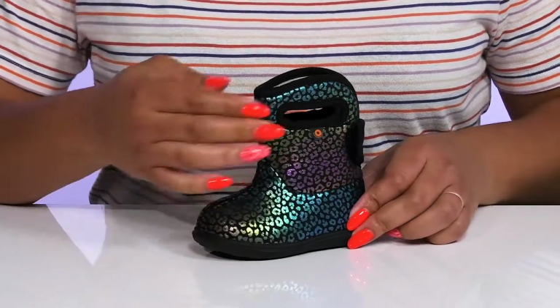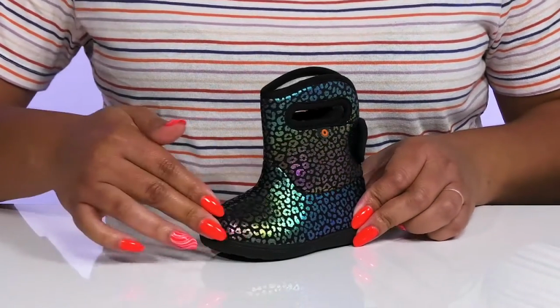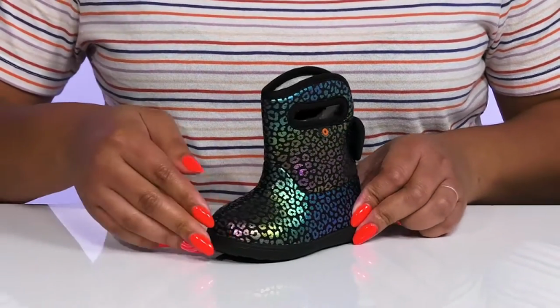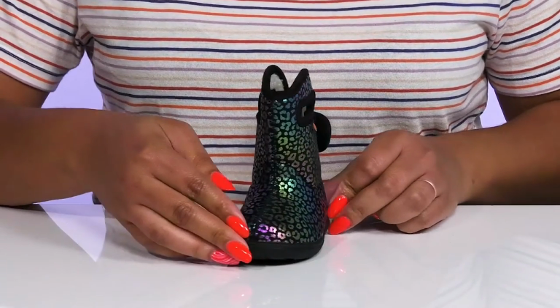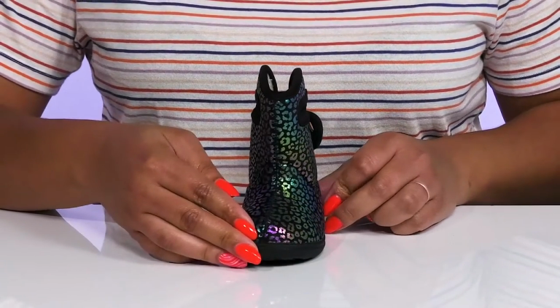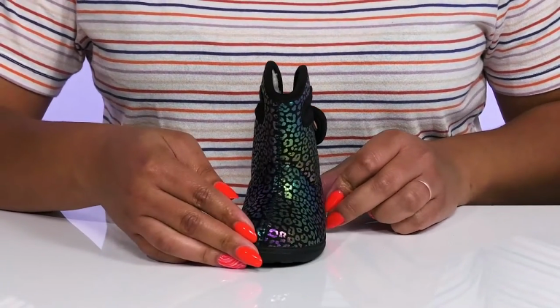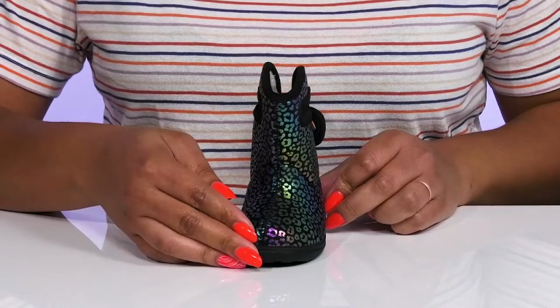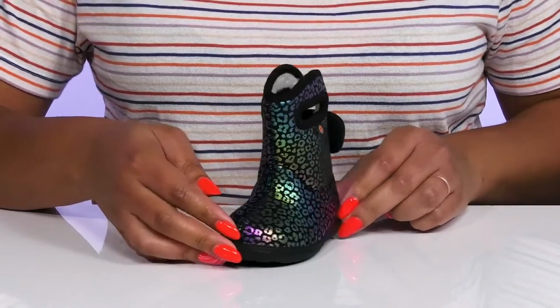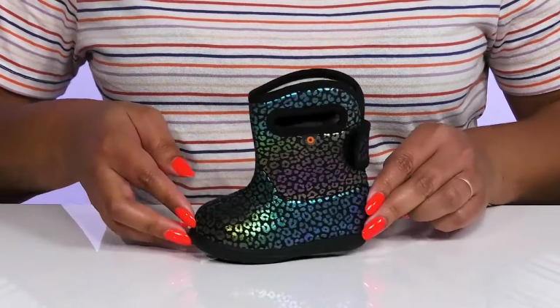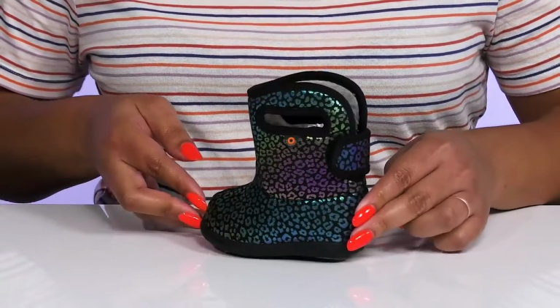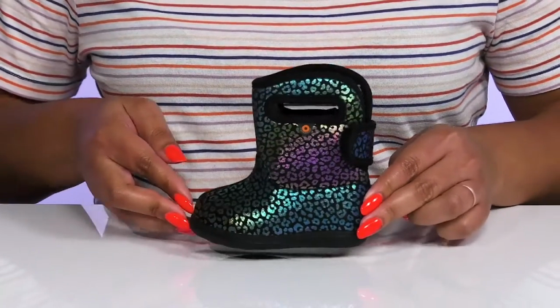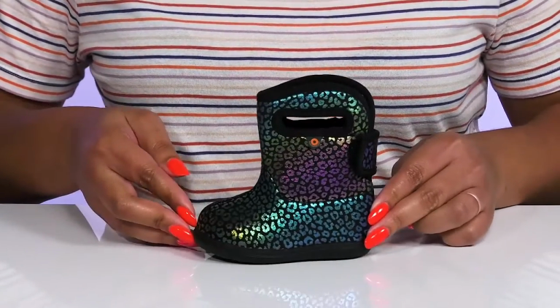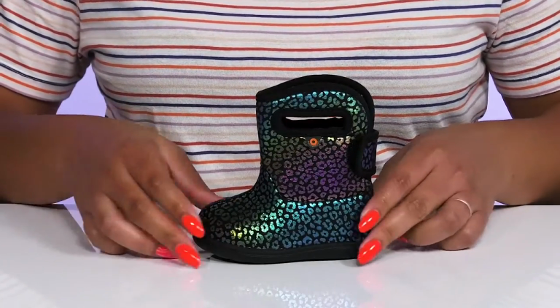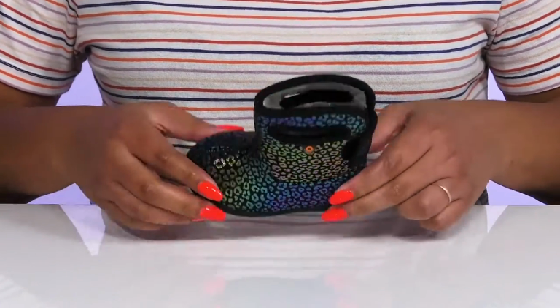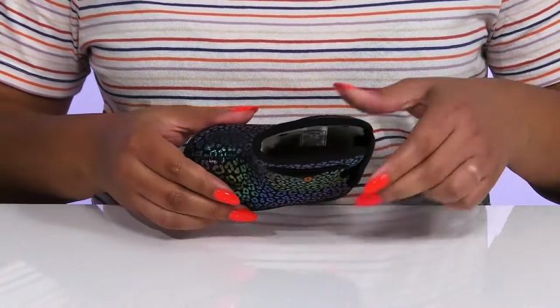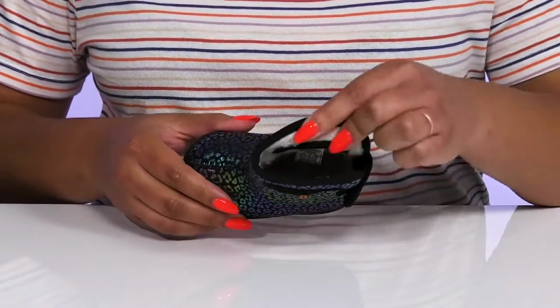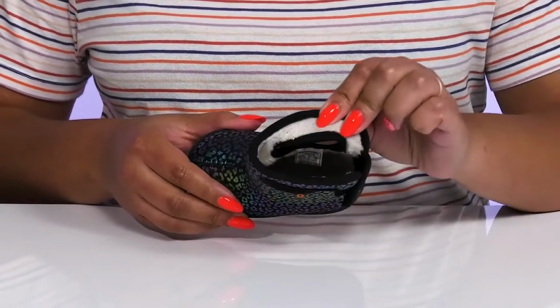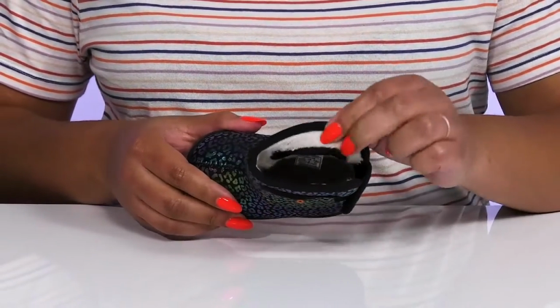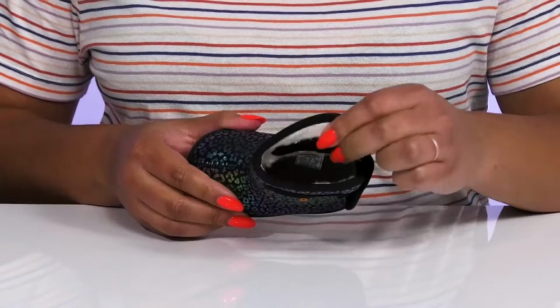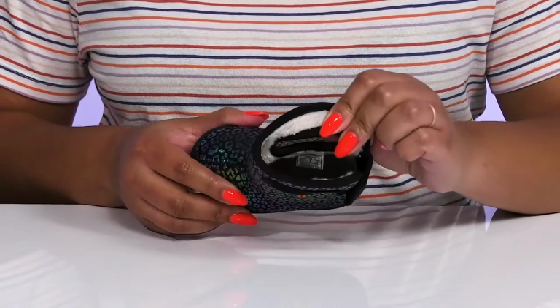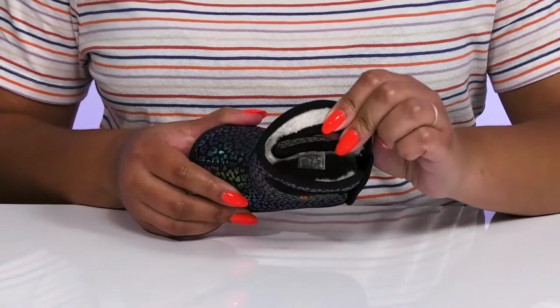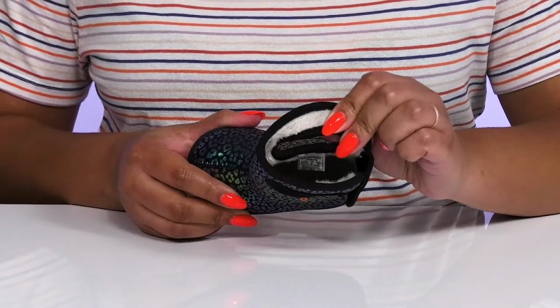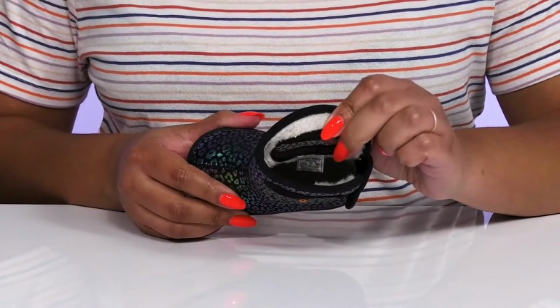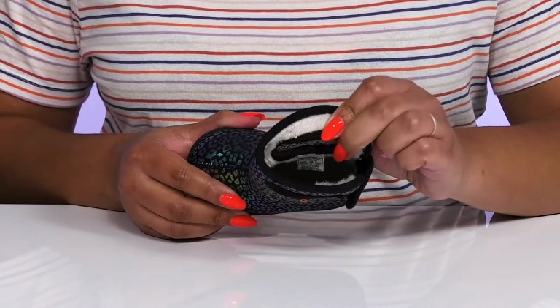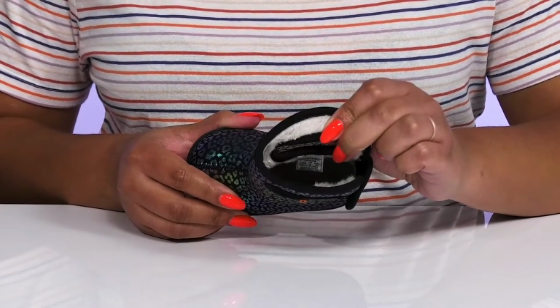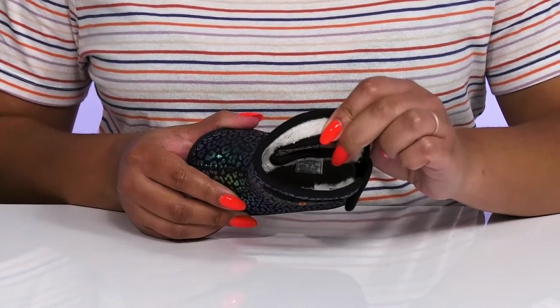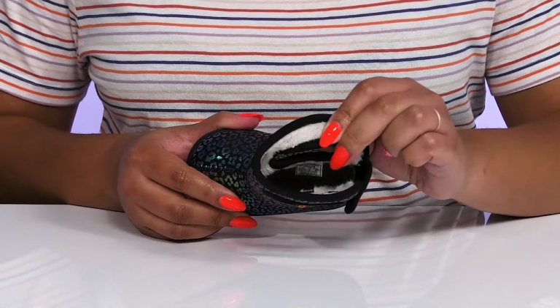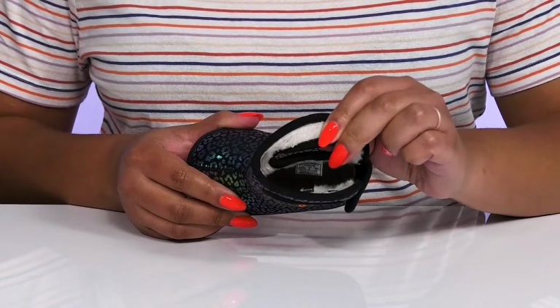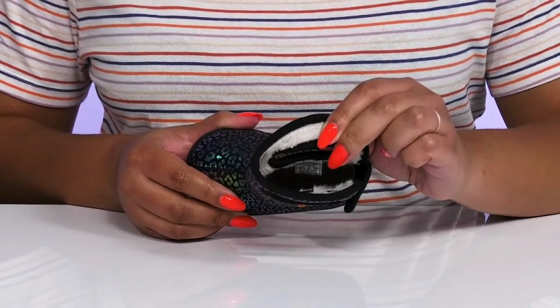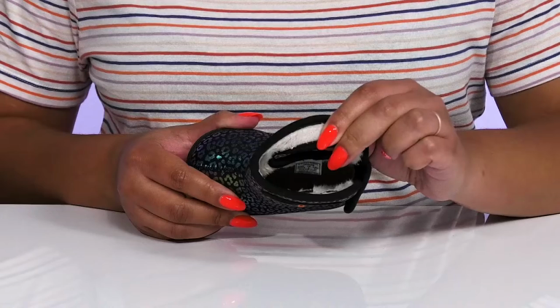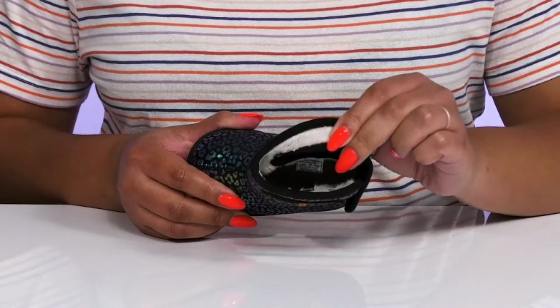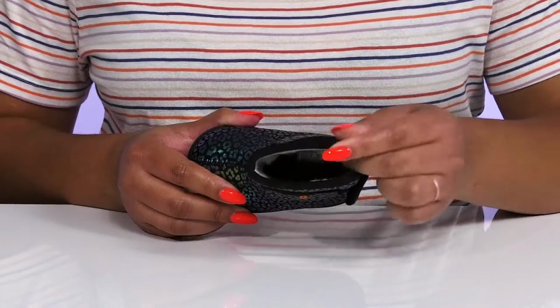They have an all-over colorful and metallic leopard print to give them a cute and trendy look. Inside there is a soft fuzzy lining that has DuraFresh technology that helps fight against odors and moisture-wicking qualities to keep their feet nice and fresh.